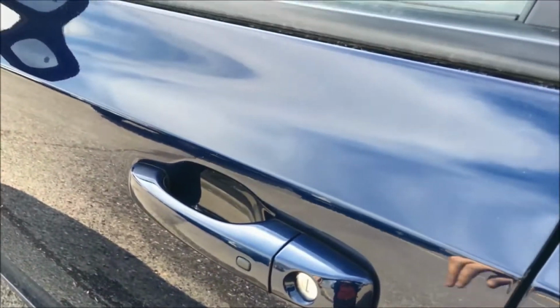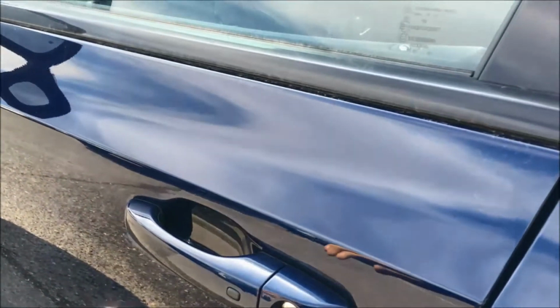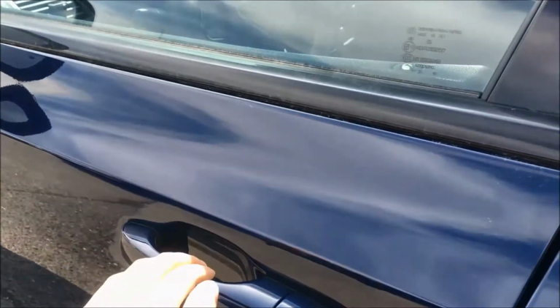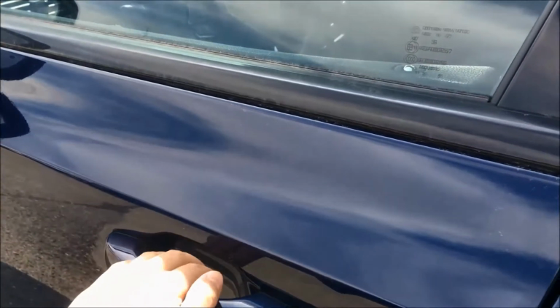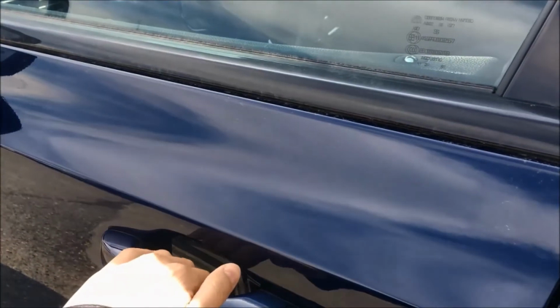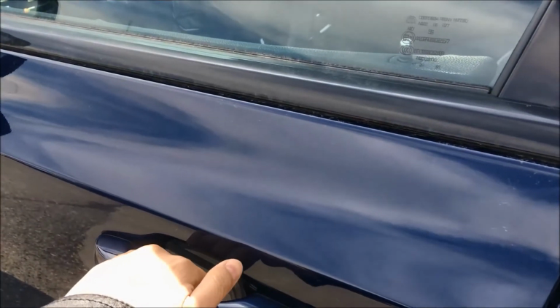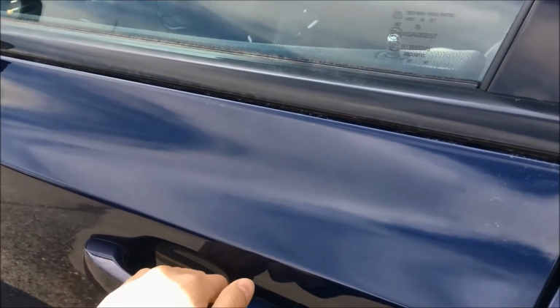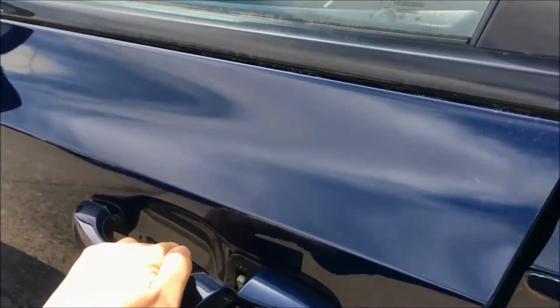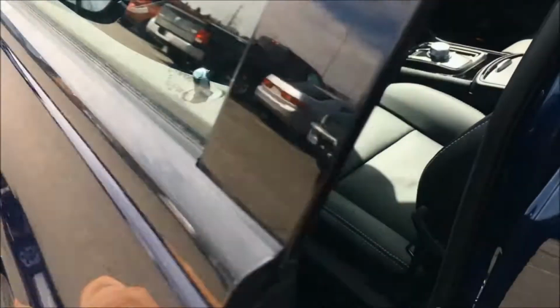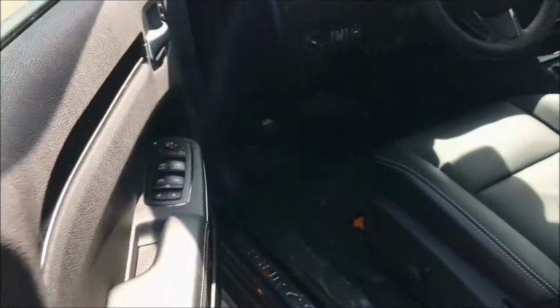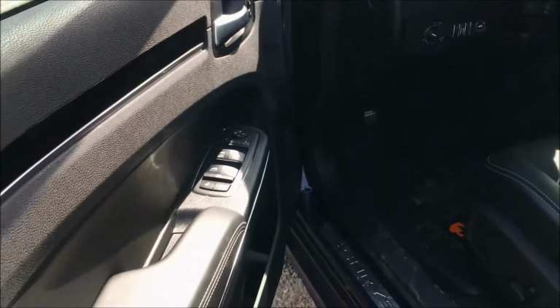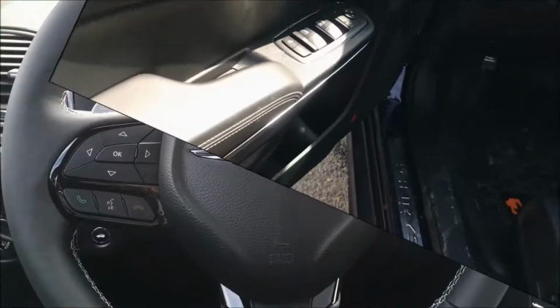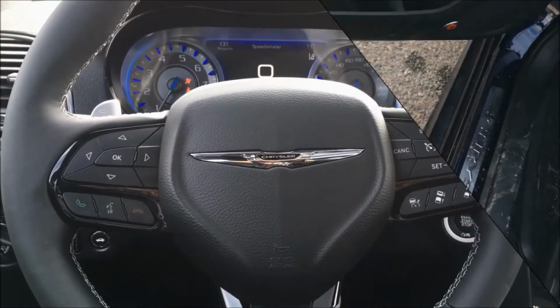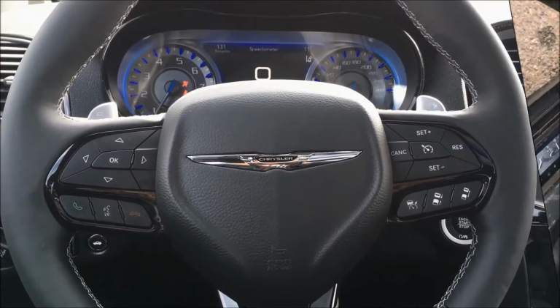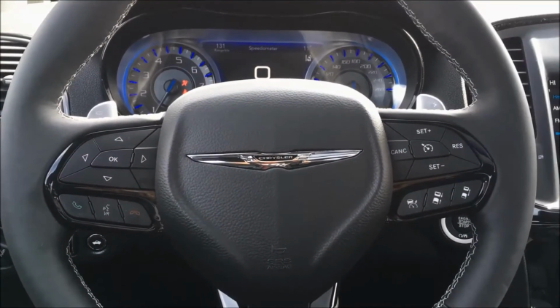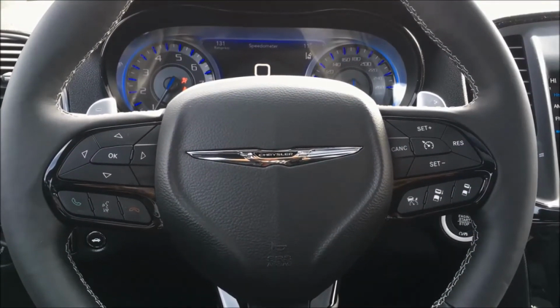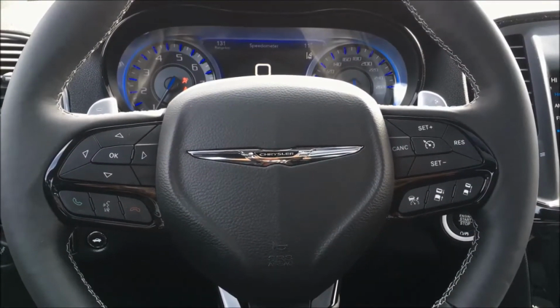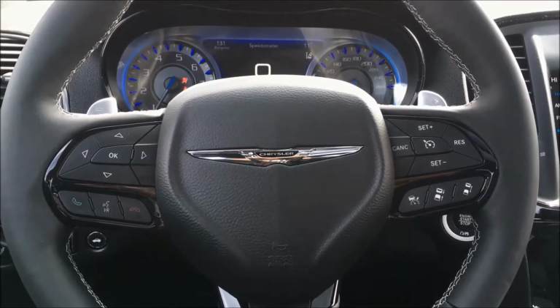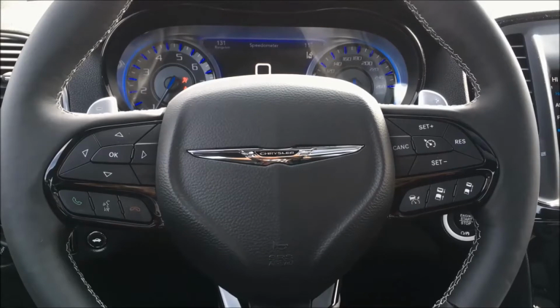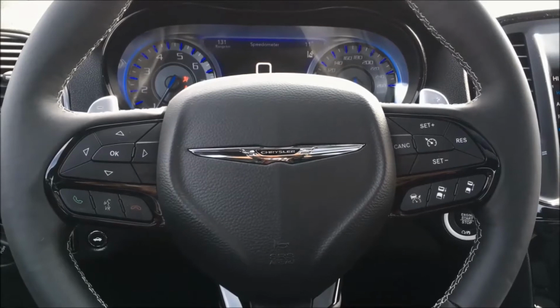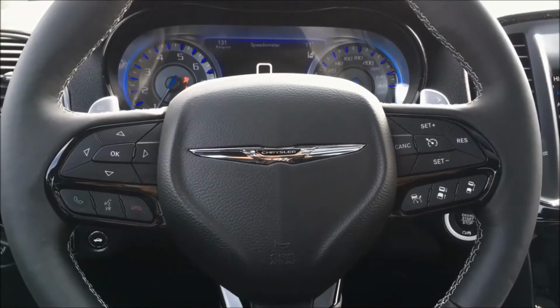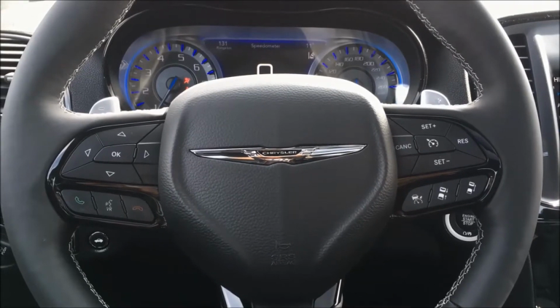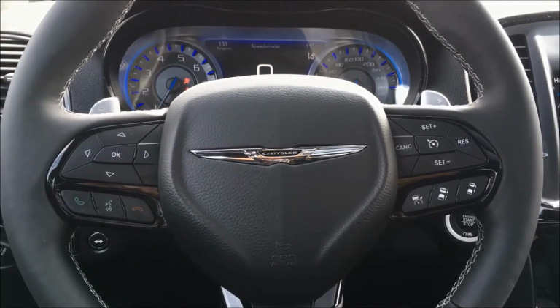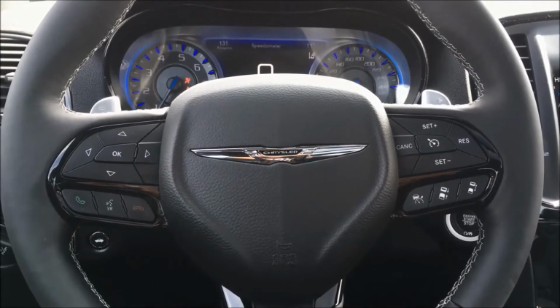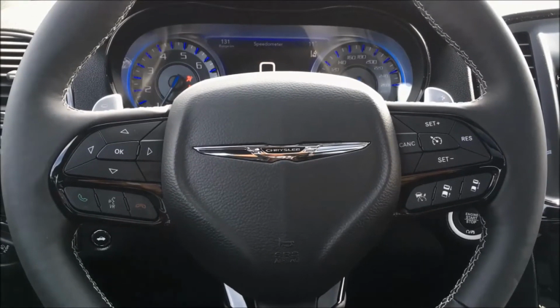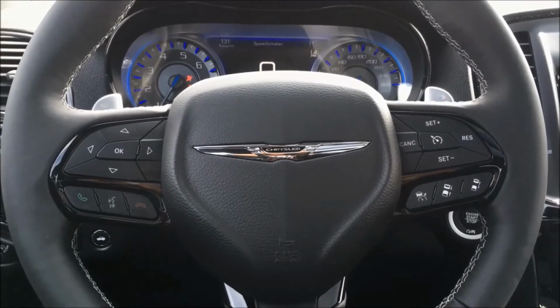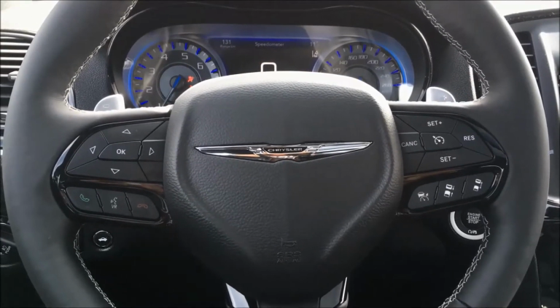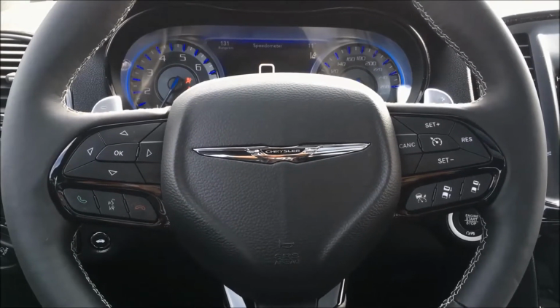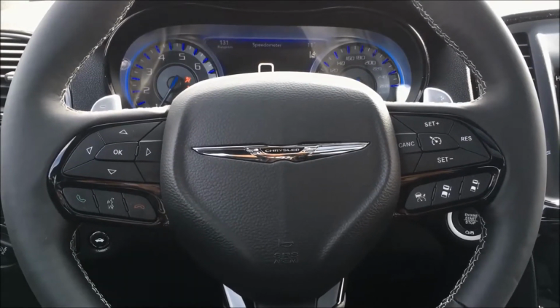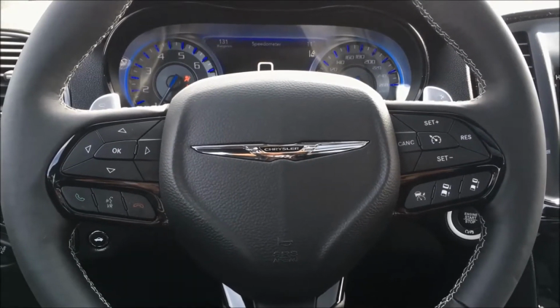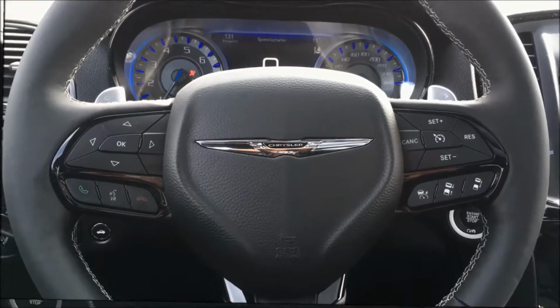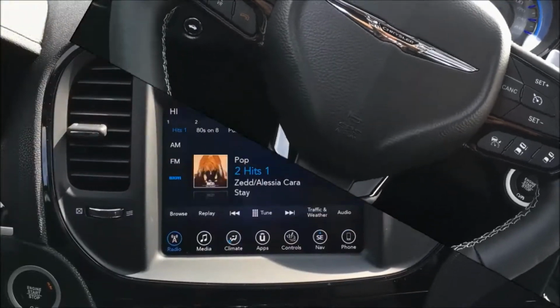Since it is a proximity key, just throw it in your pocket and the sensor on the back of the handle will unlock the door. On the wheel we have your paddle shifters, comfortably located to utilize your sport mode. We also find your hands-free buttons and your audio and adaptive cruise controls.